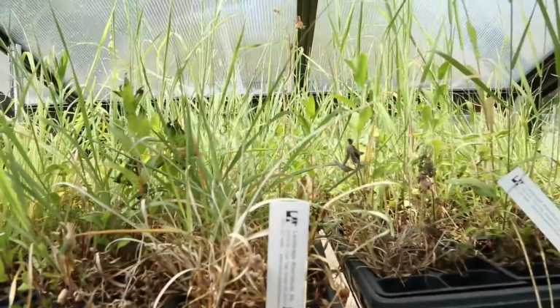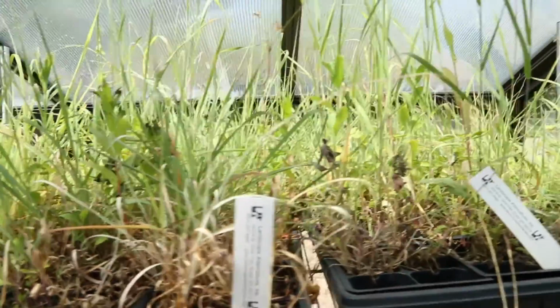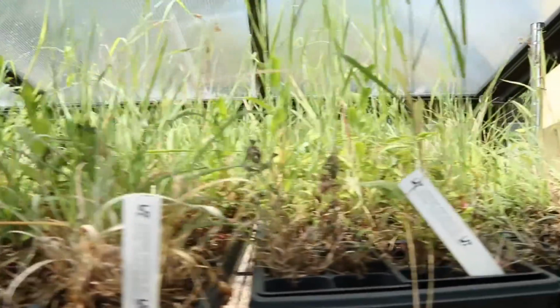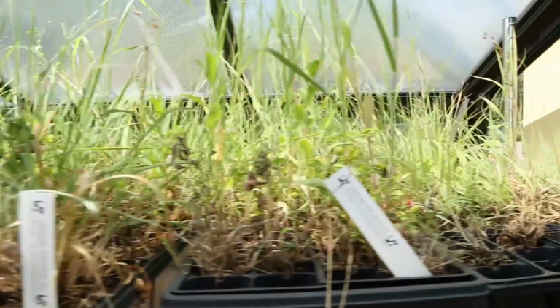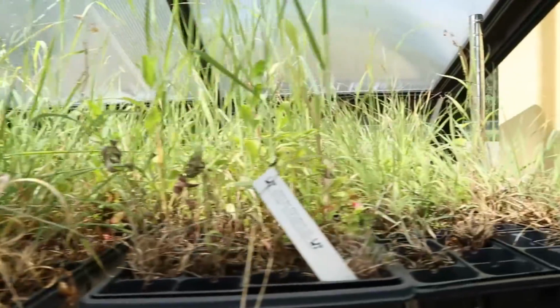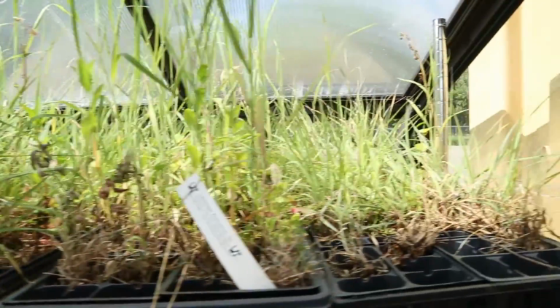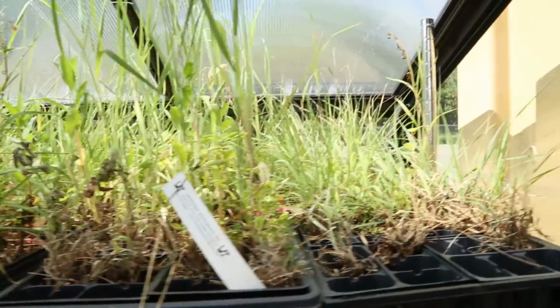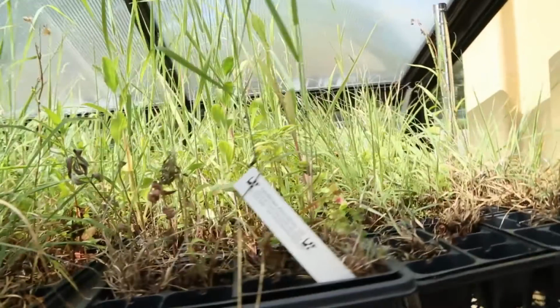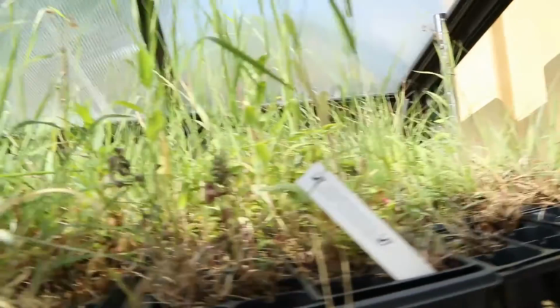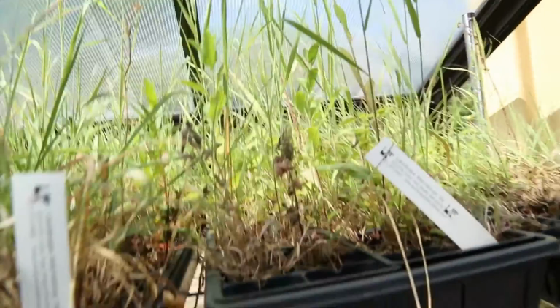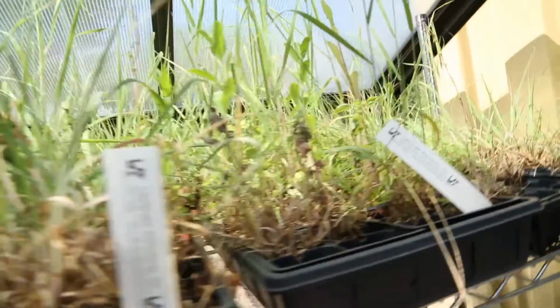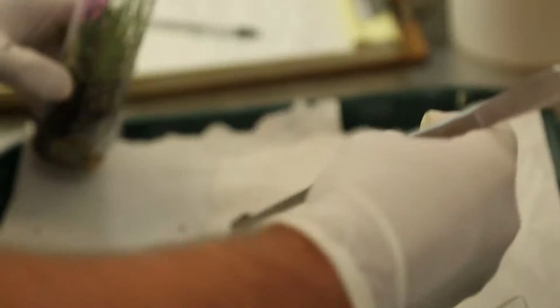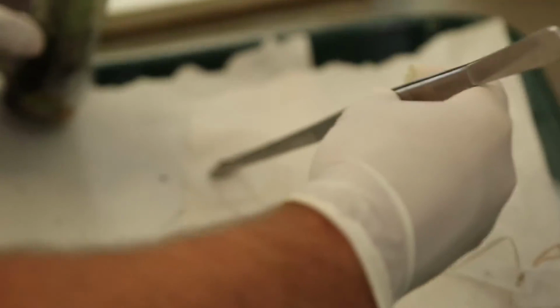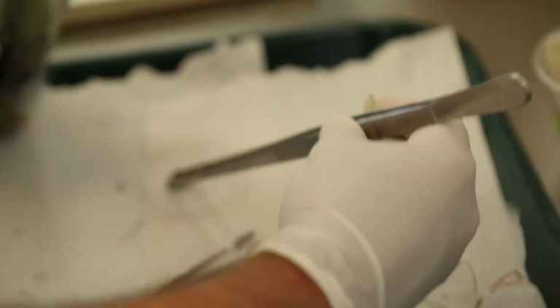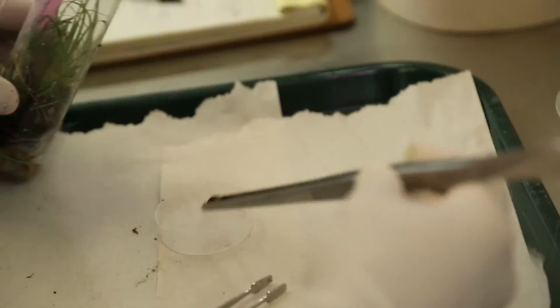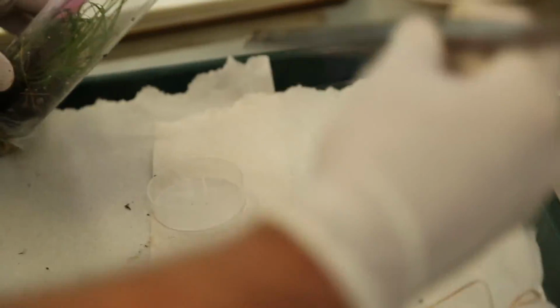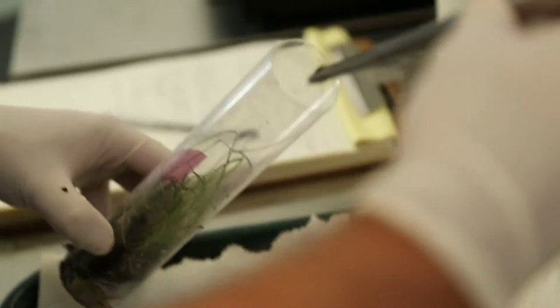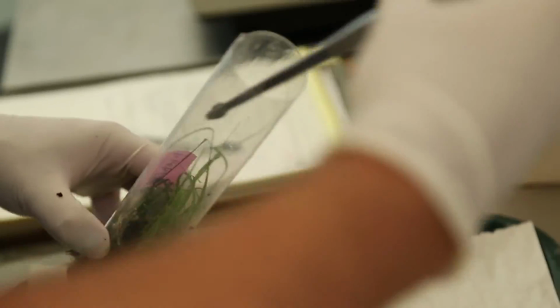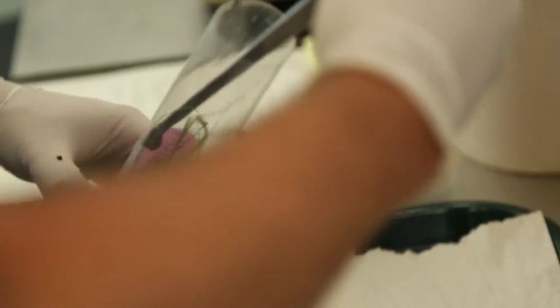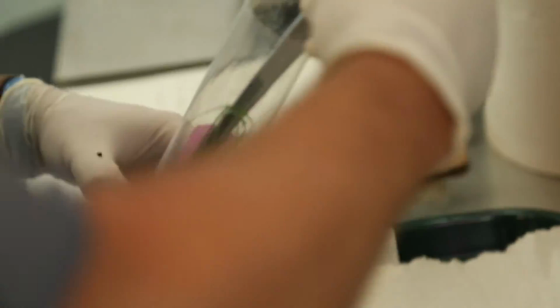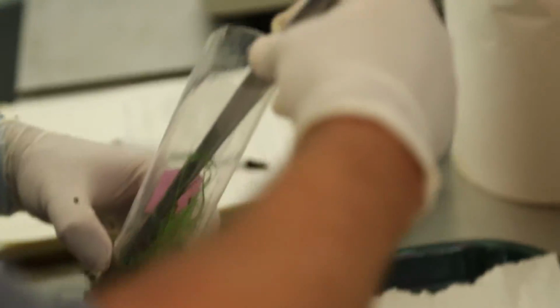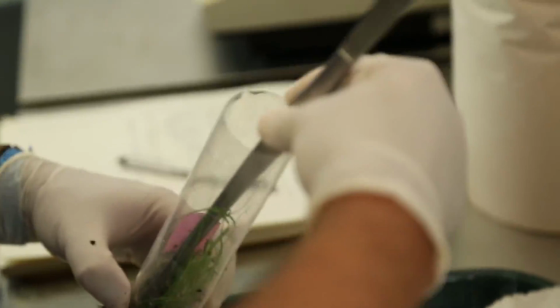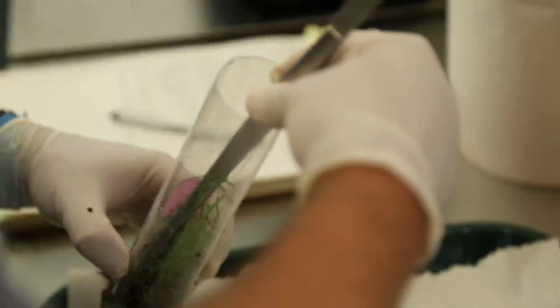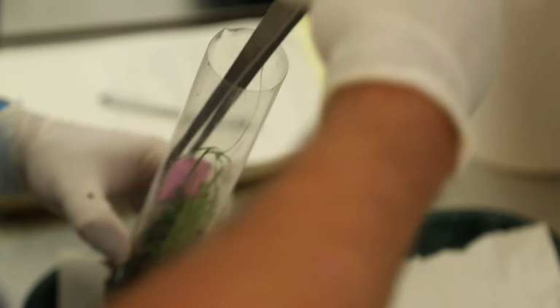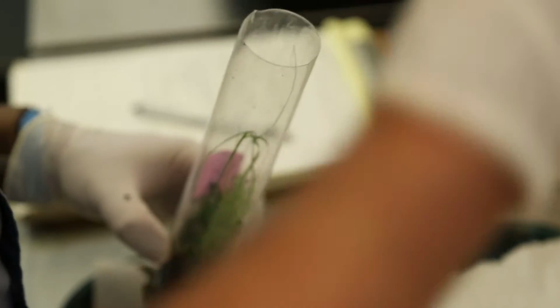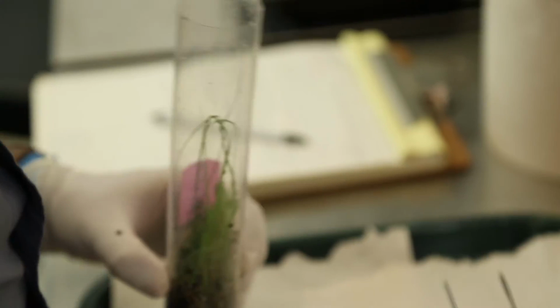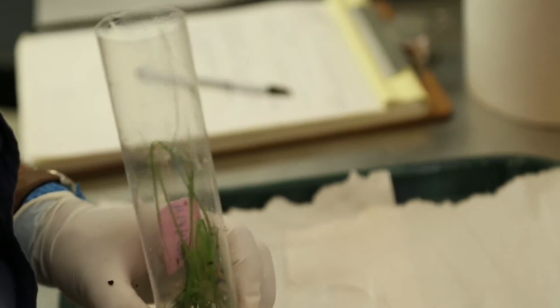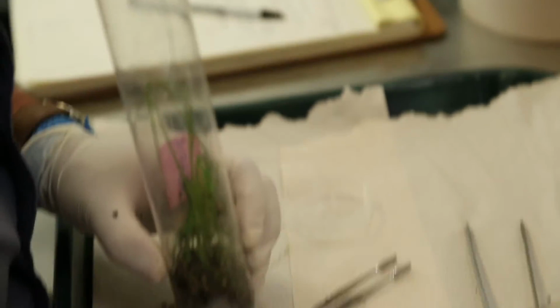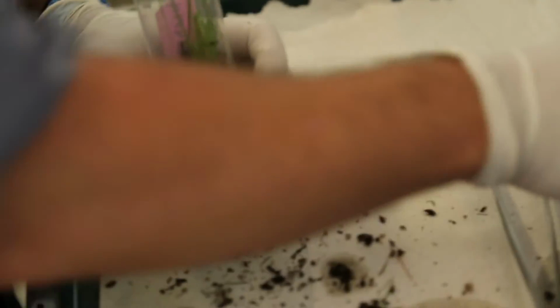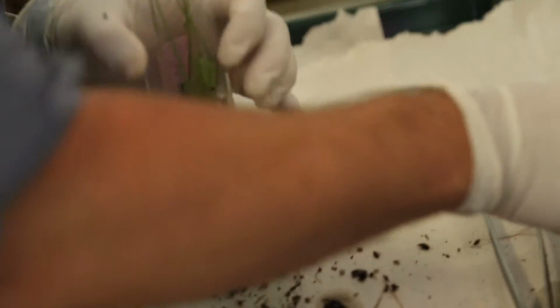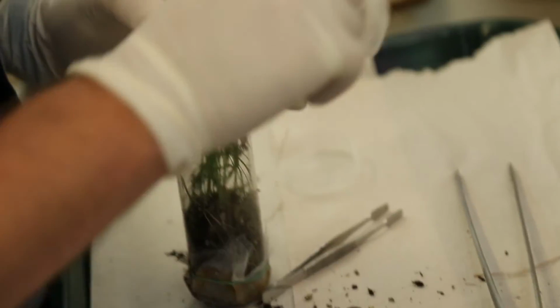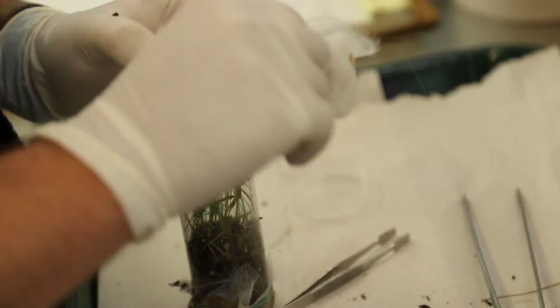Those are going to be used, as the plan goes, for a reintroduction of them into some prairies in Minnesota or the upper Midwest in the next couple years. We're really writing the book on how to do this as we go.